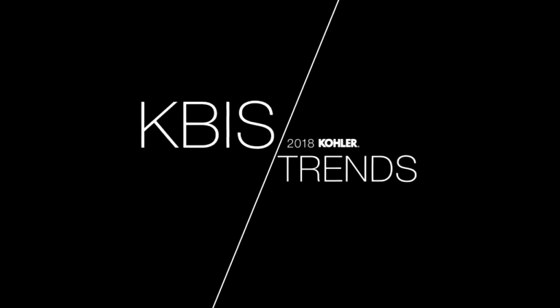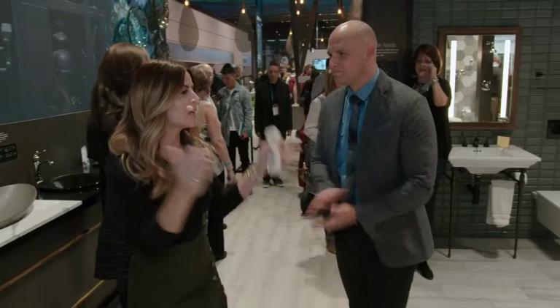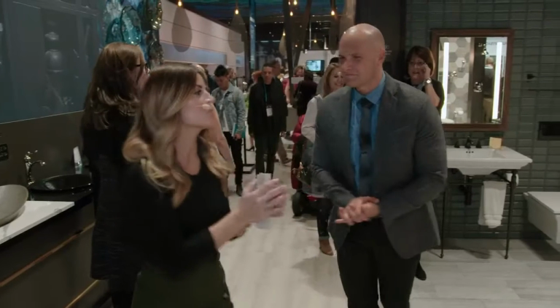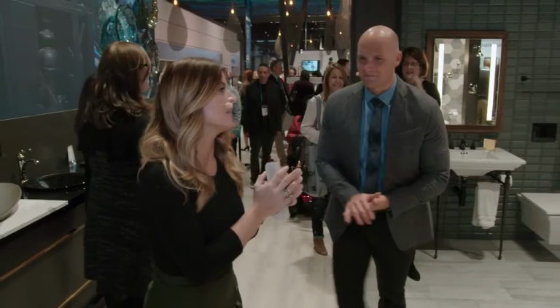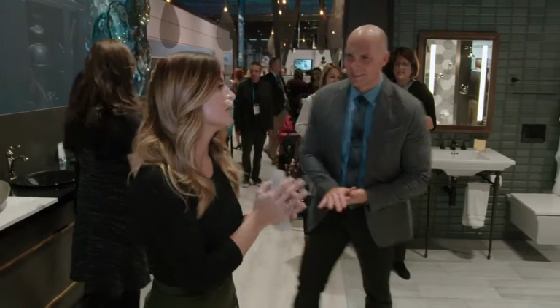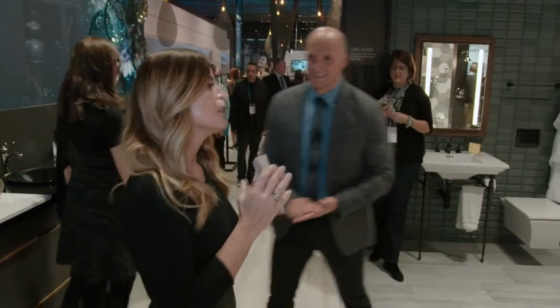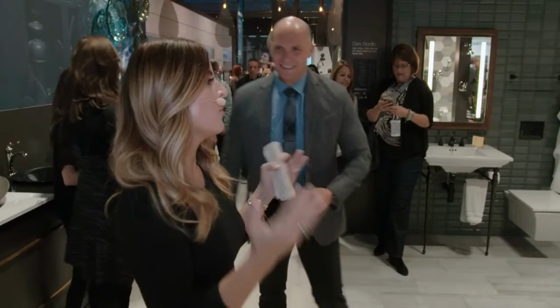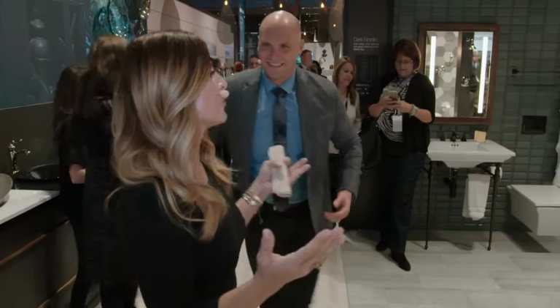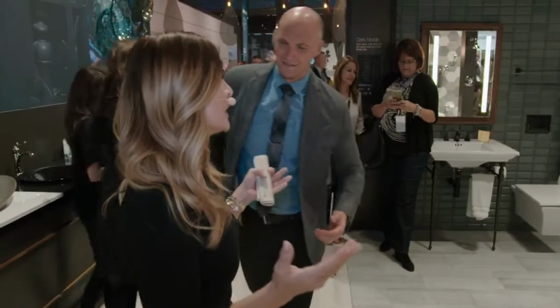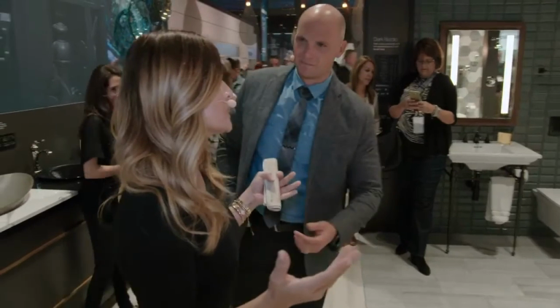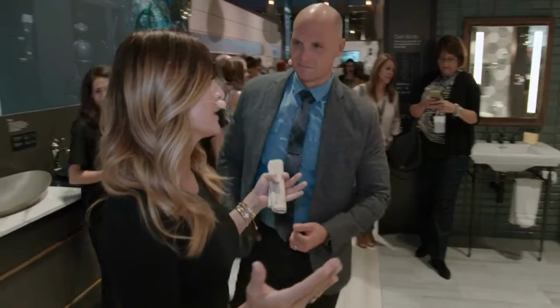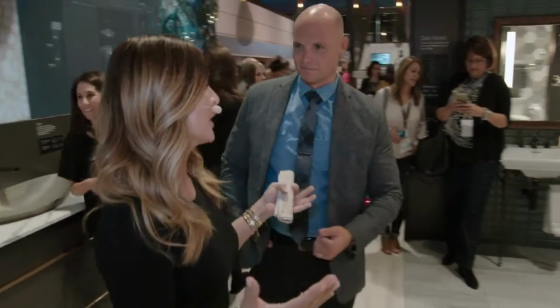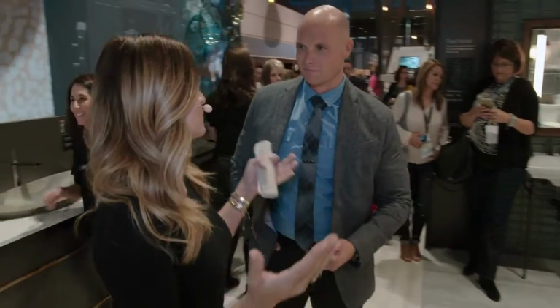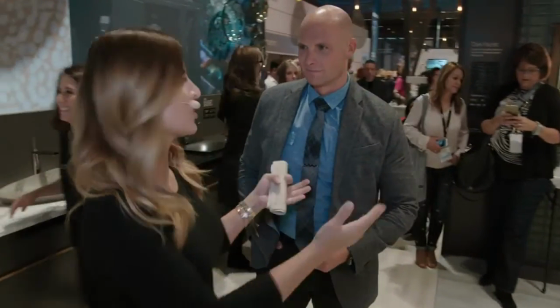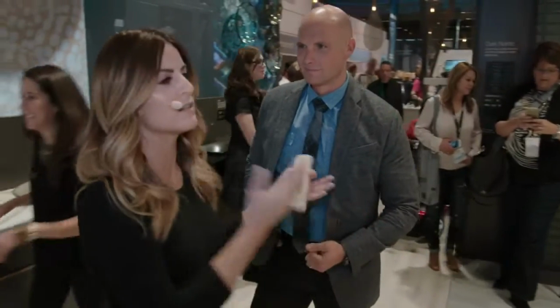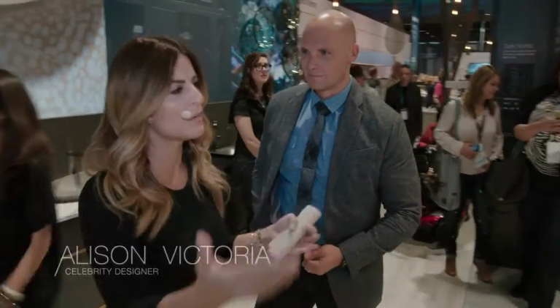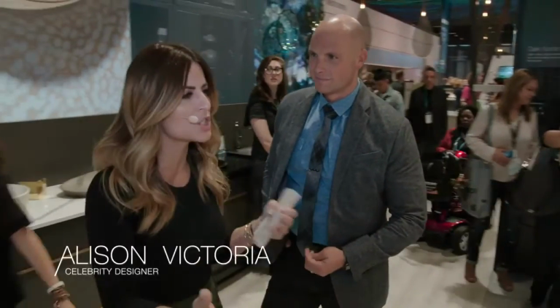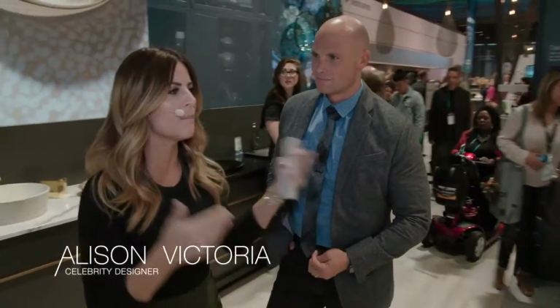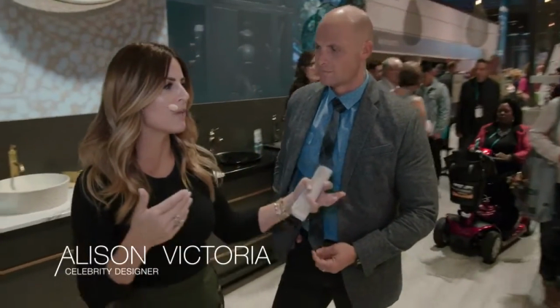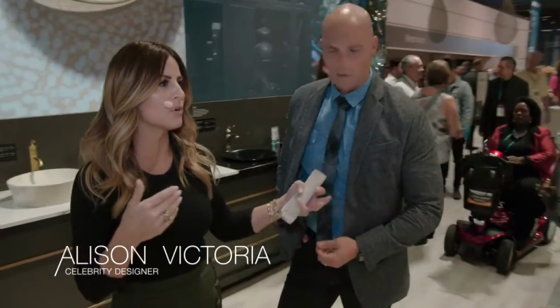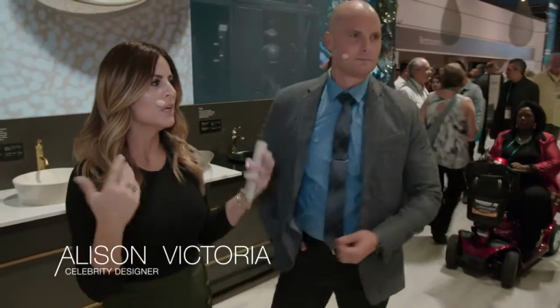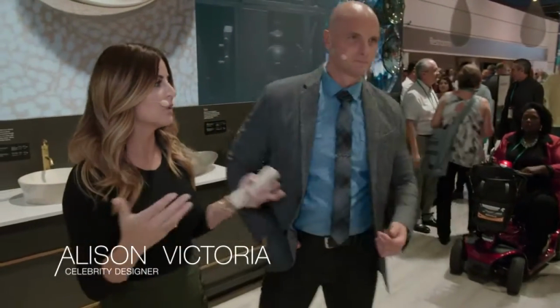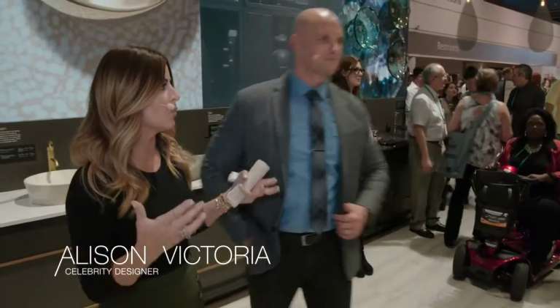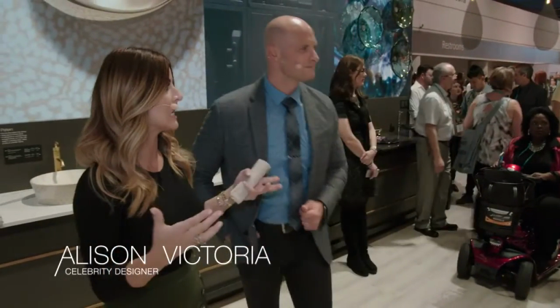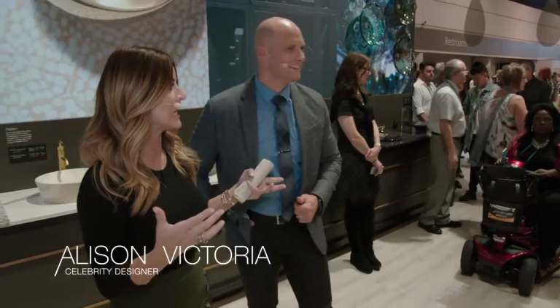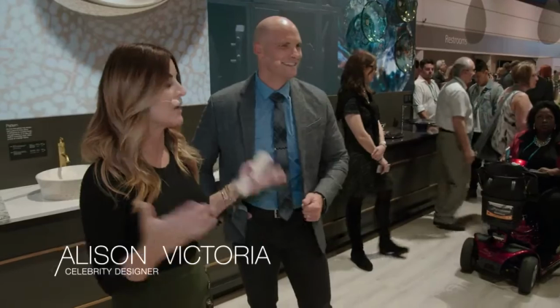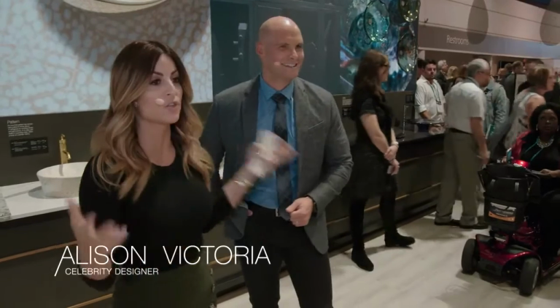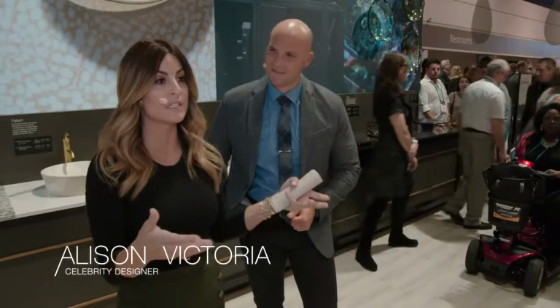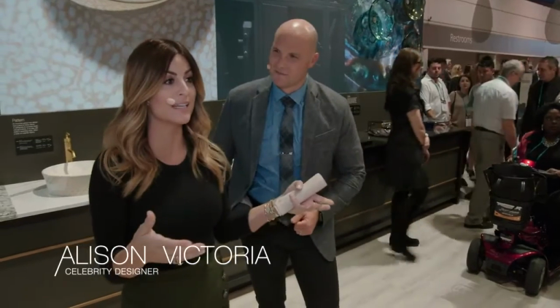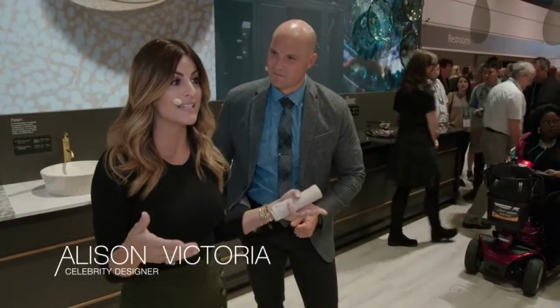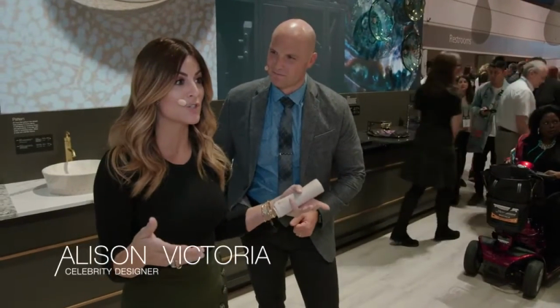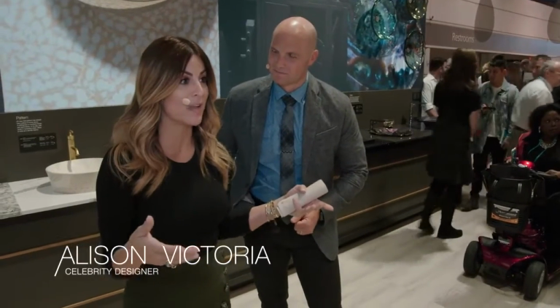When it comes to trends, Kohler really is the leader when it comes to trends in the kitchen, the bathroom, and really what's hot now and how to translate it into each space.